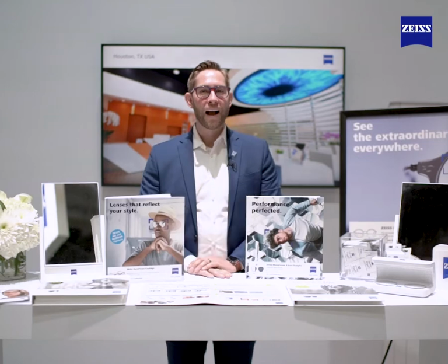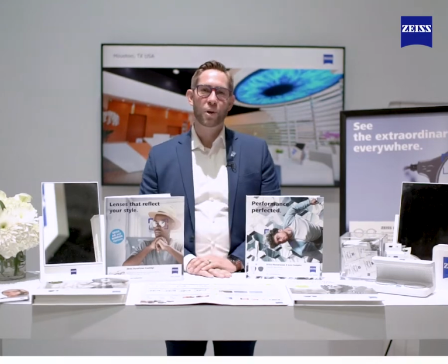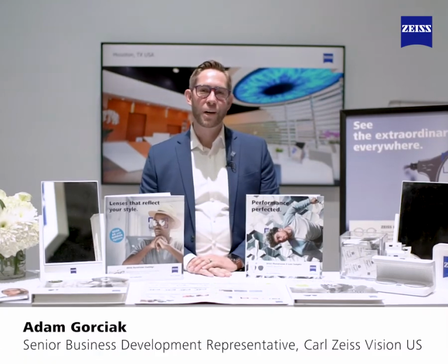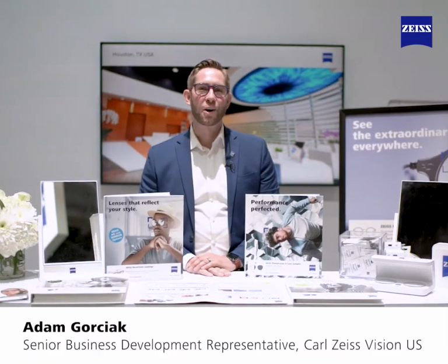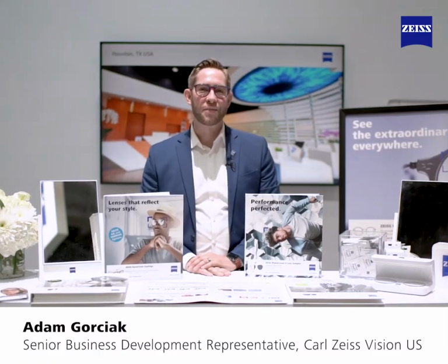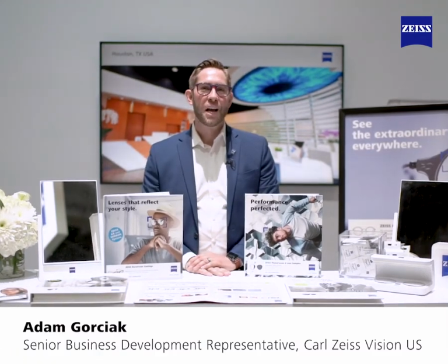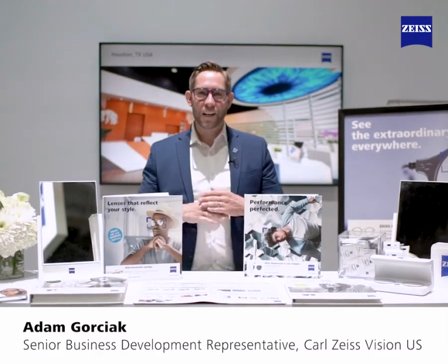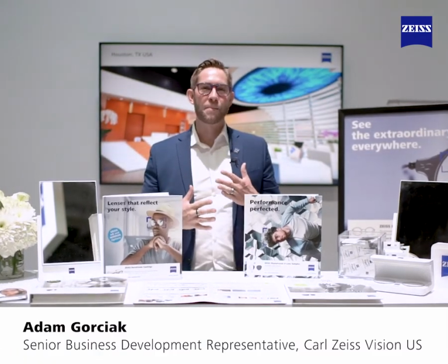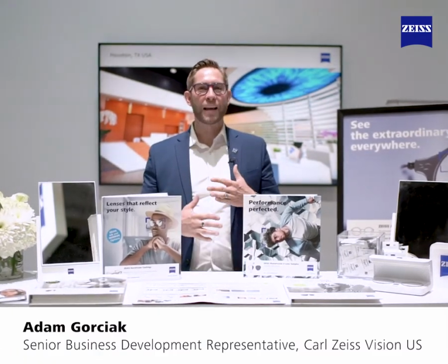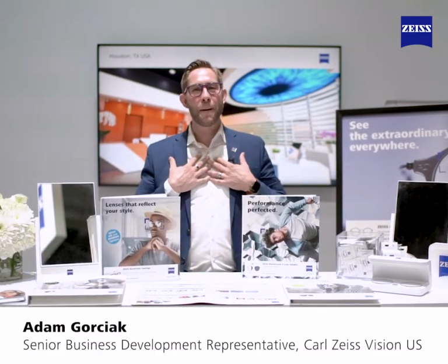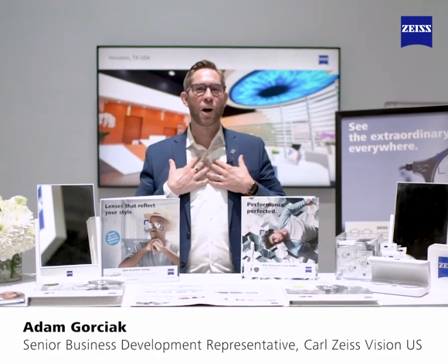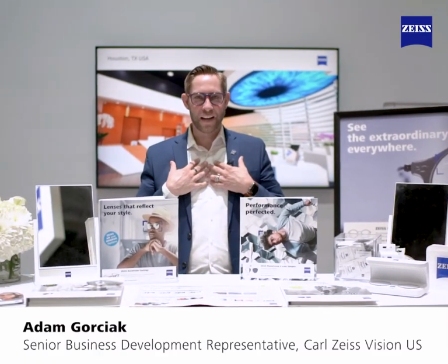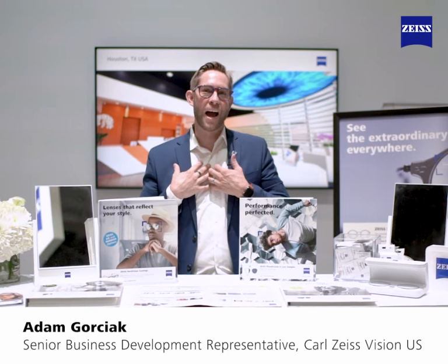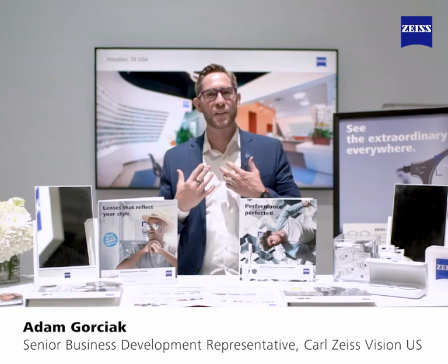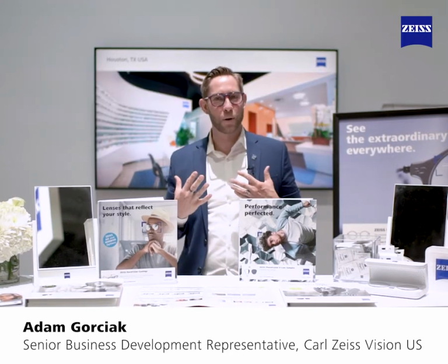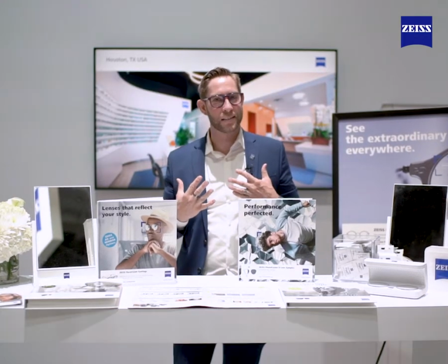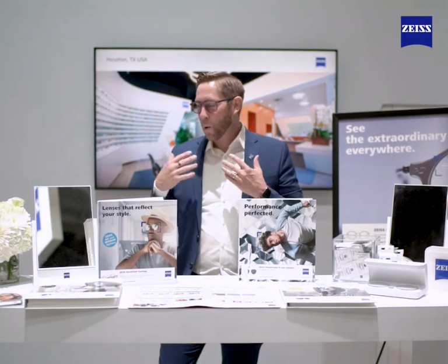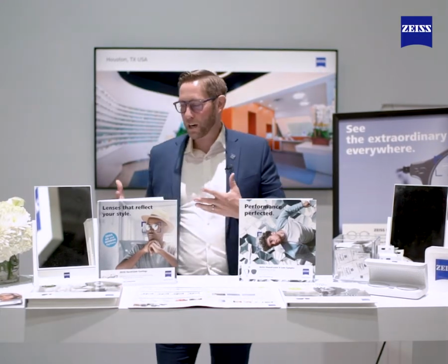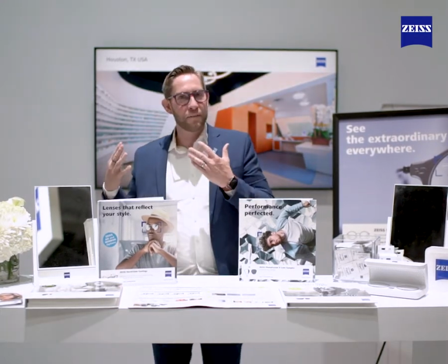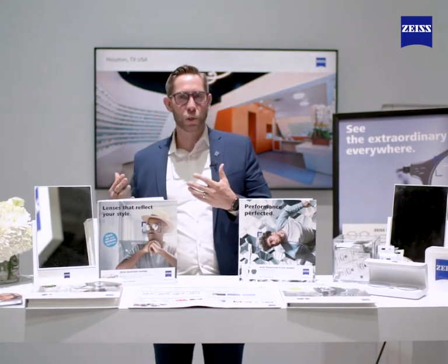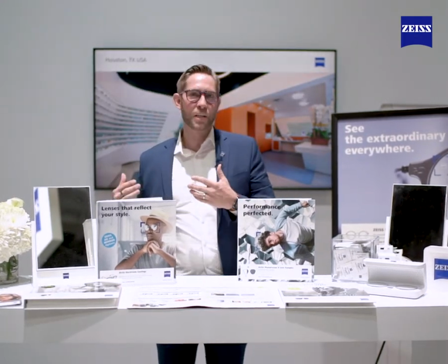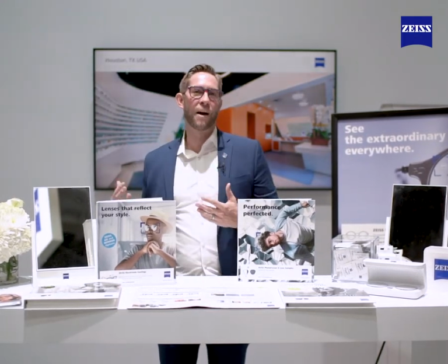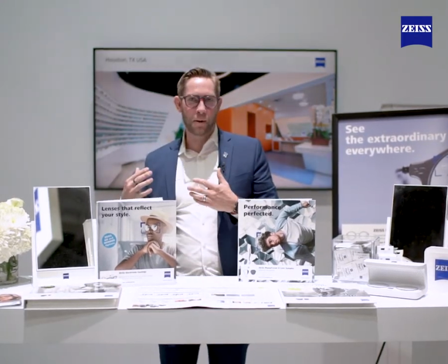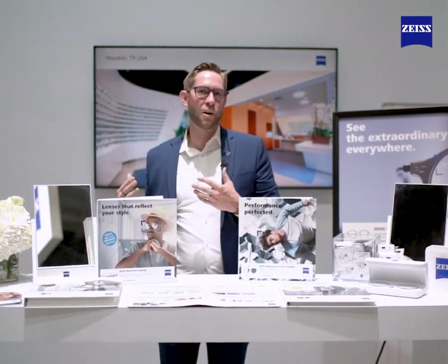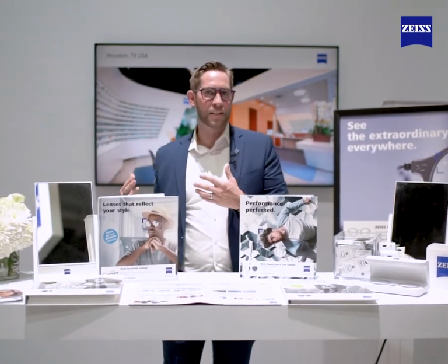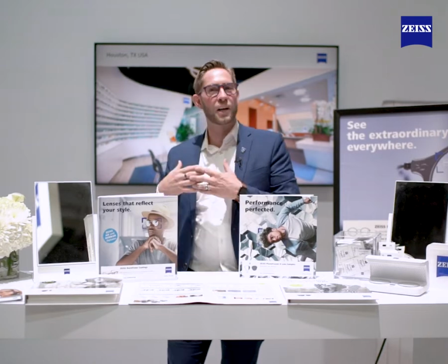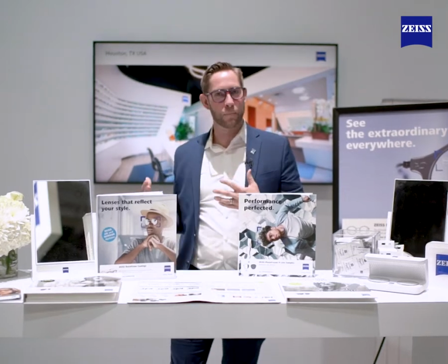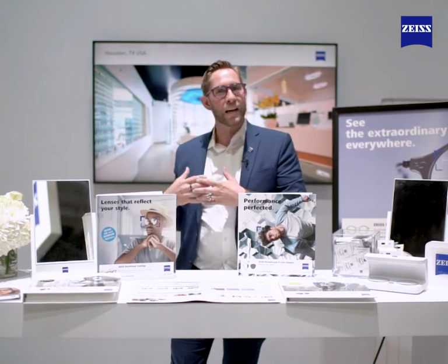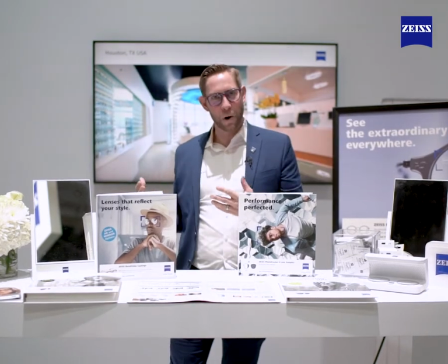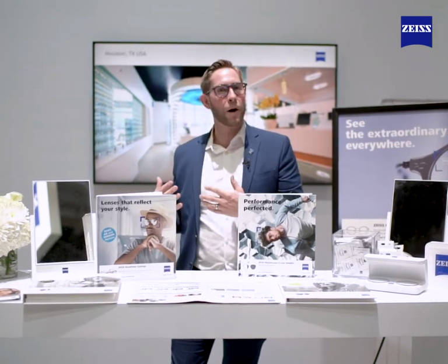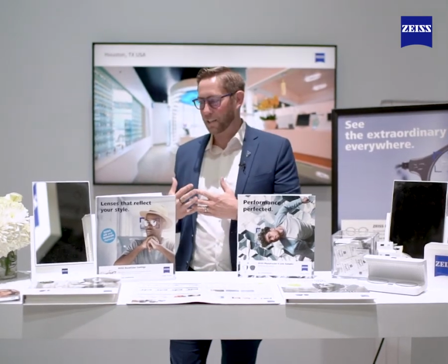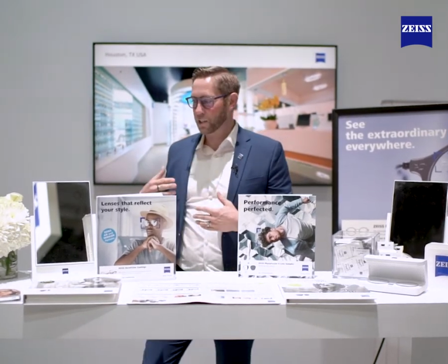Hi, Adam Gorsiak here with Carl Zeiss Vision. I'm really excited to be back in my backyard, Las Vegas, Nevada for Vision Expo West. I want to share a few of the tools that we have available for your office here to help with the branding and awareness of our products.